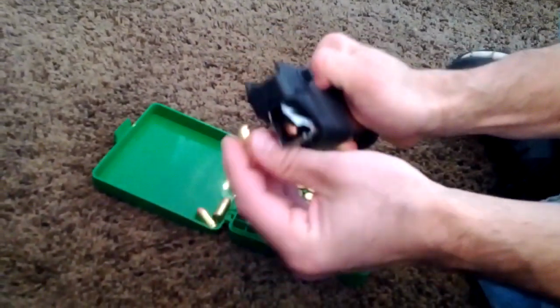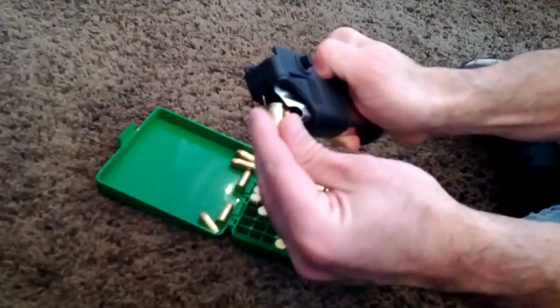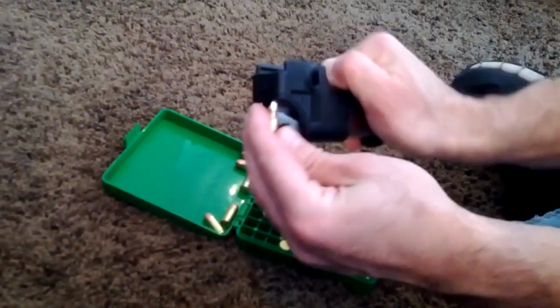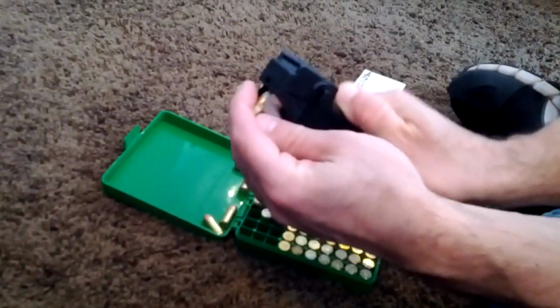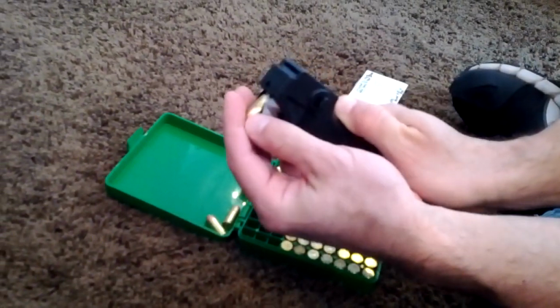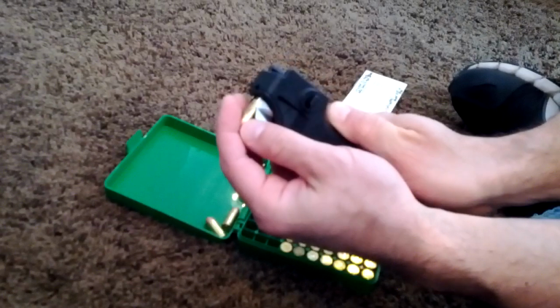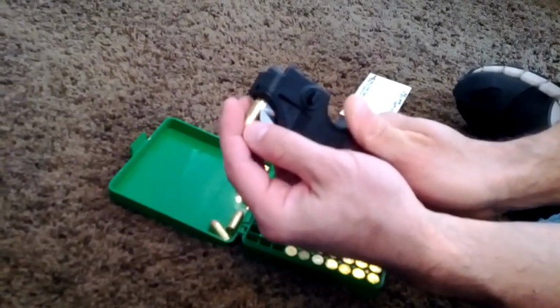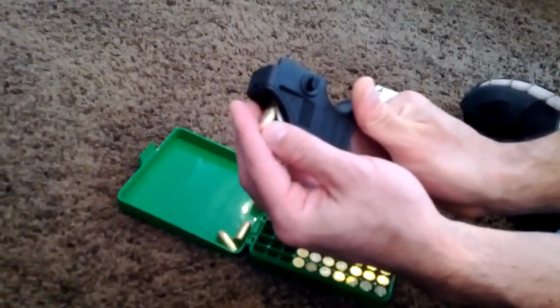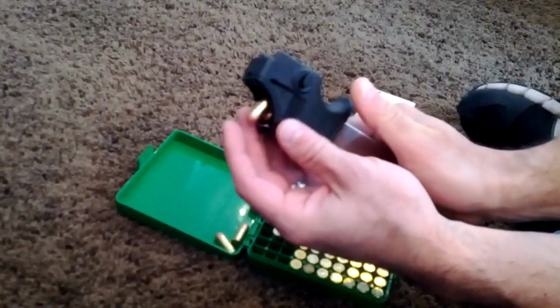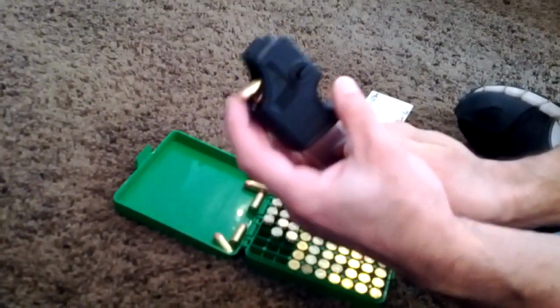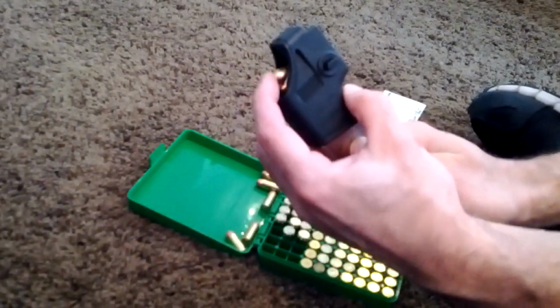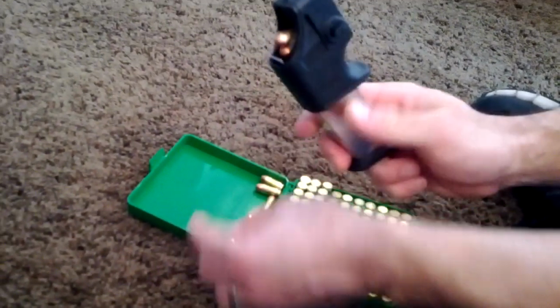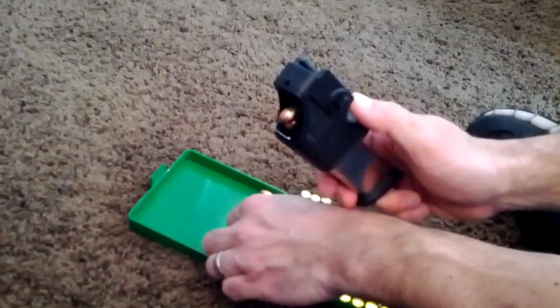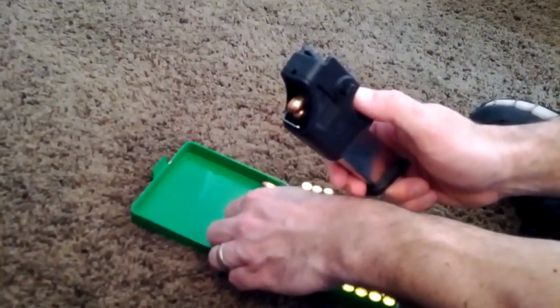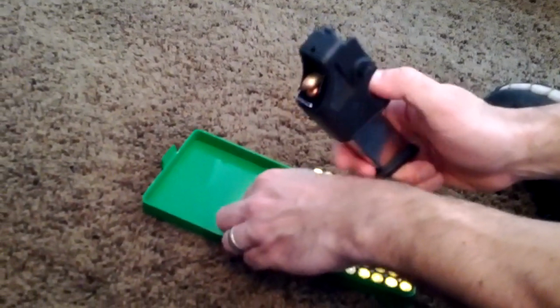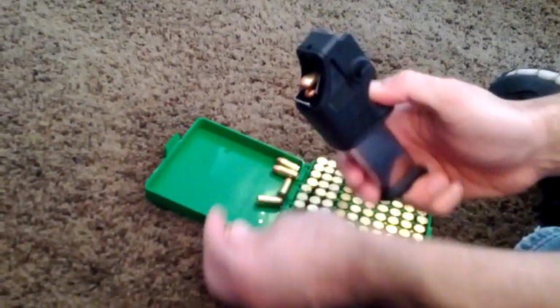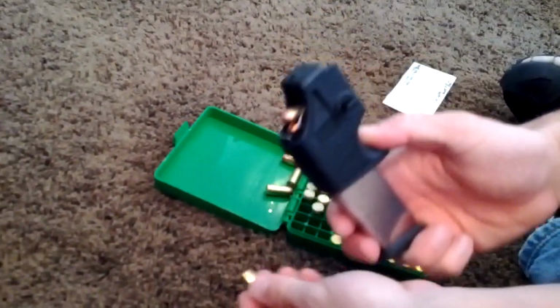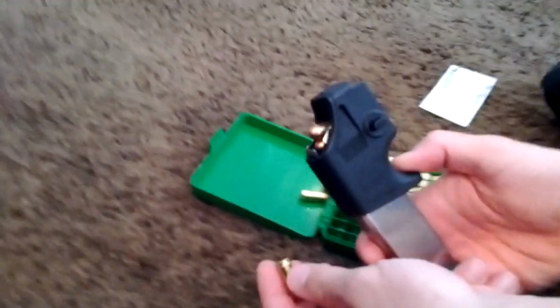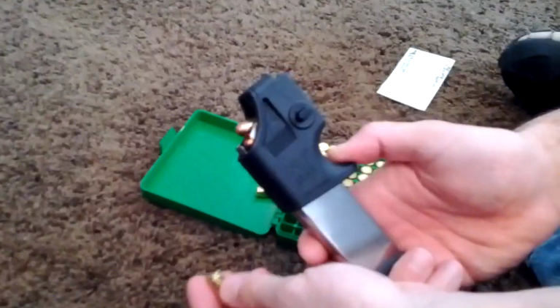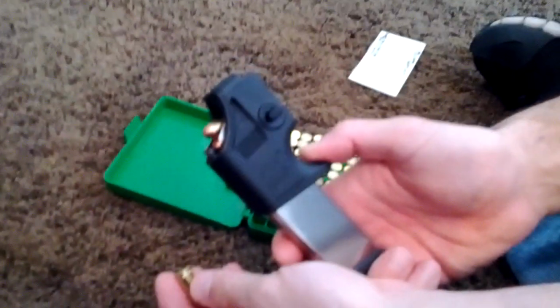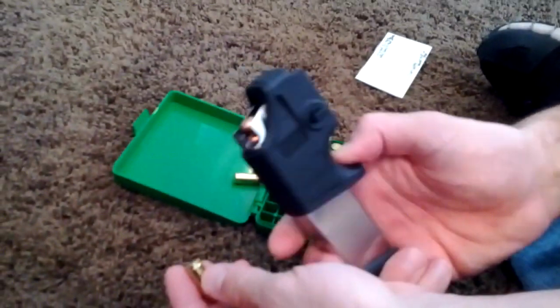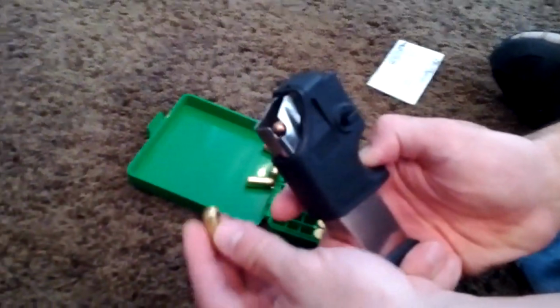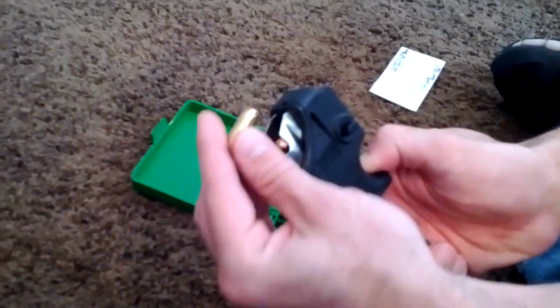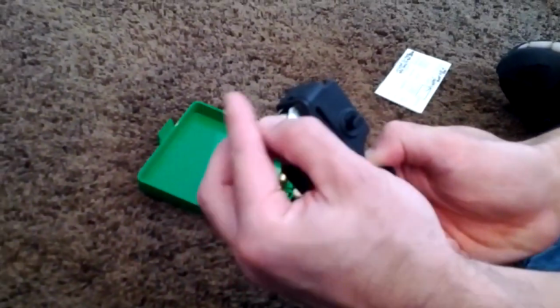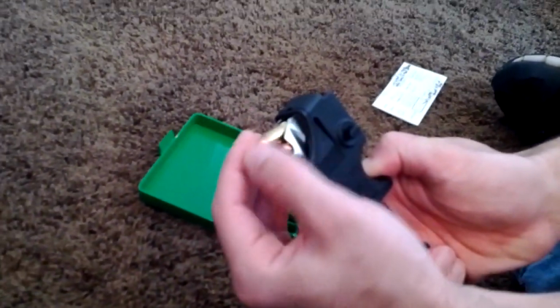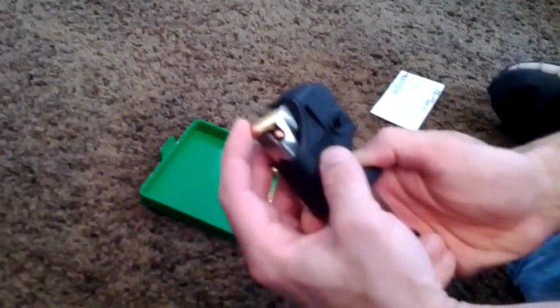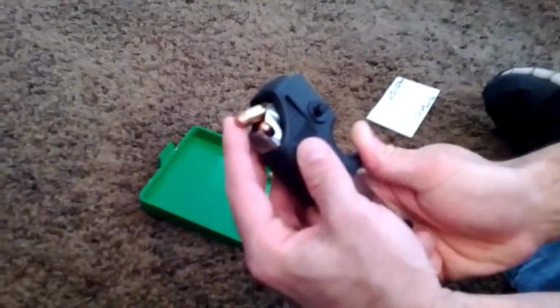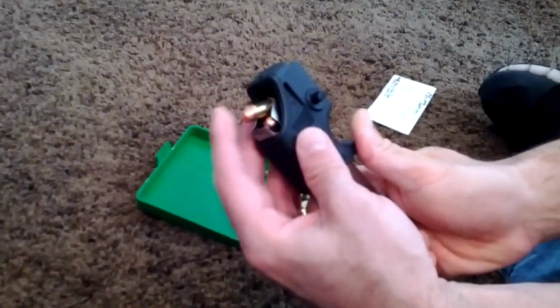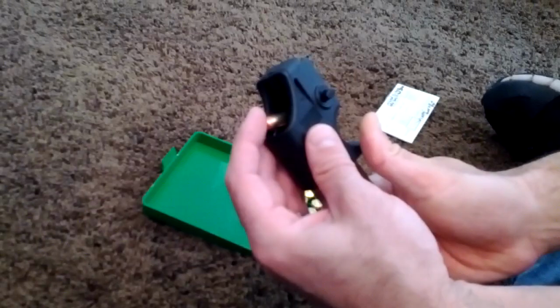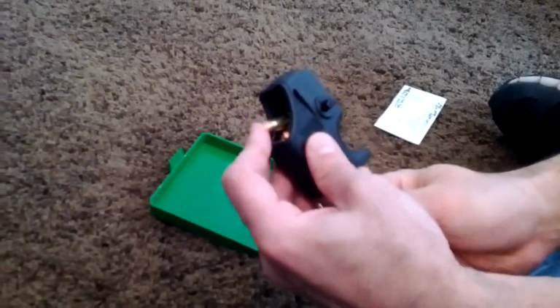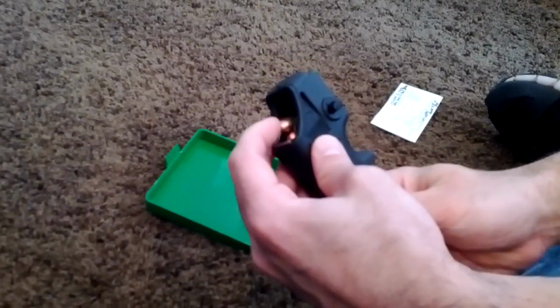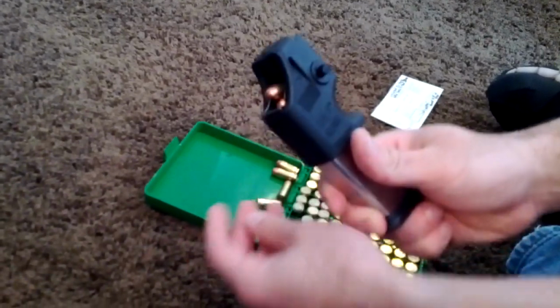Squeeze it down, stick it in there, let the speed loader up, push the round in. Push down, stick the round in there, let it up, push the round in.